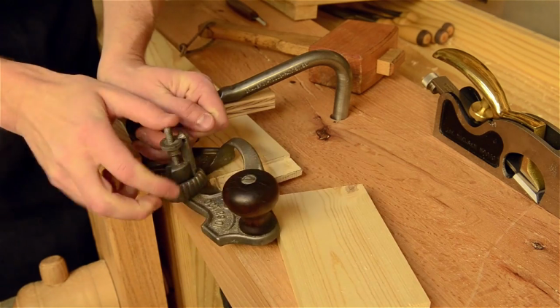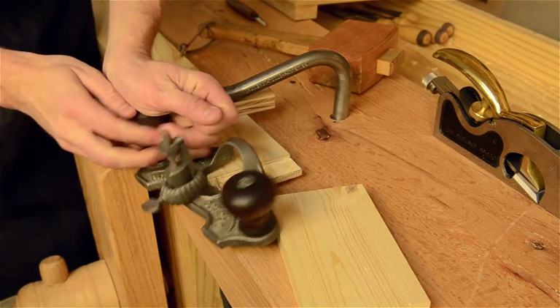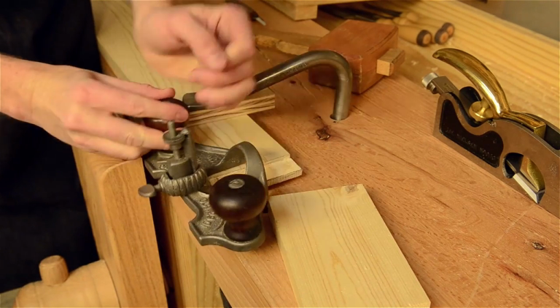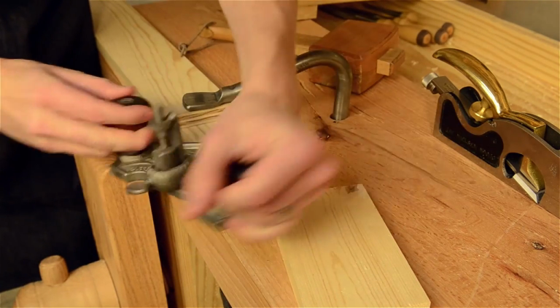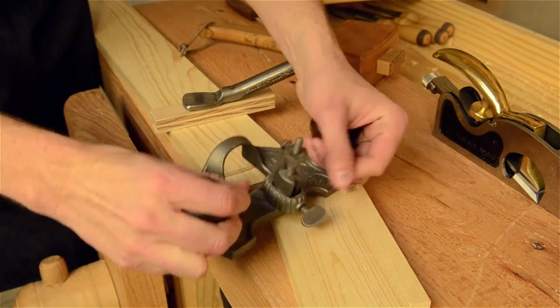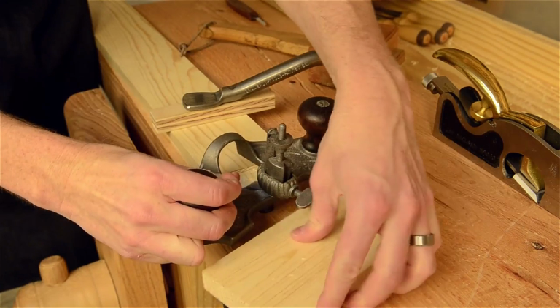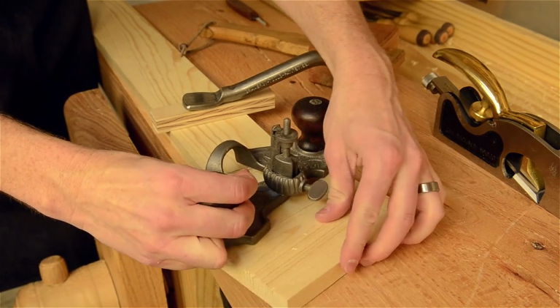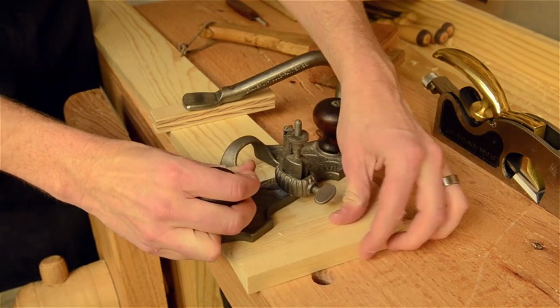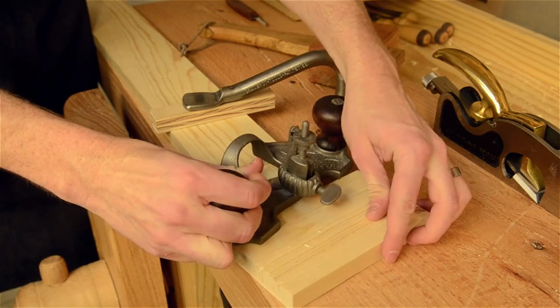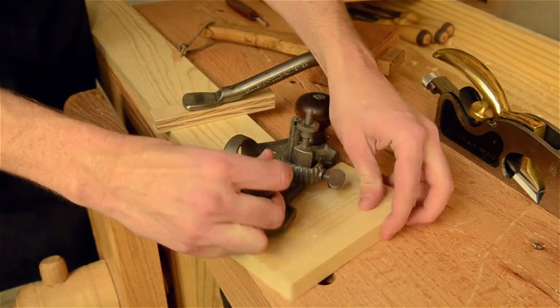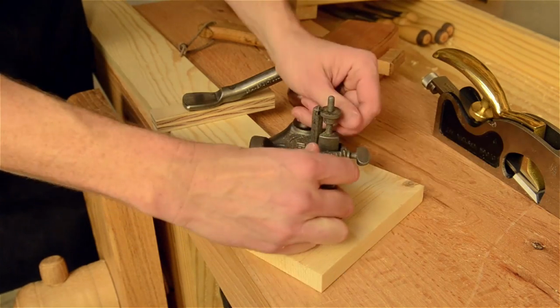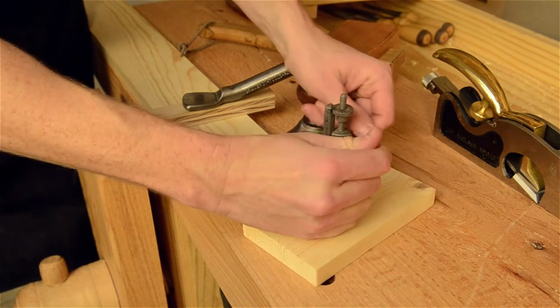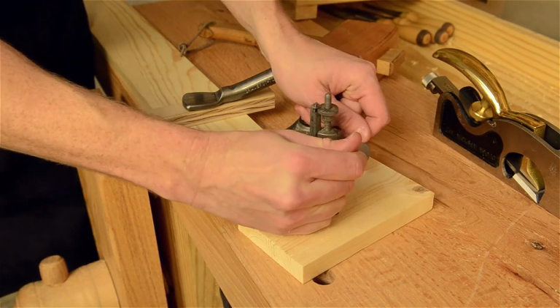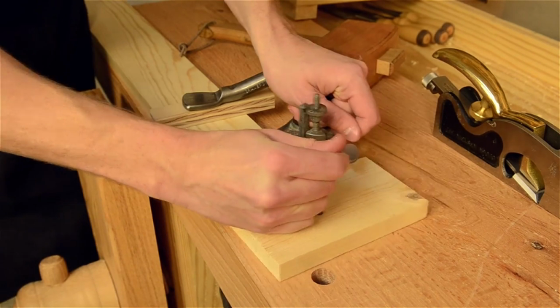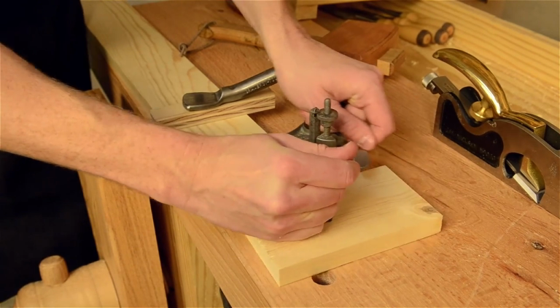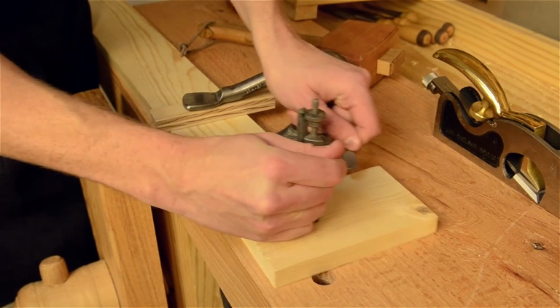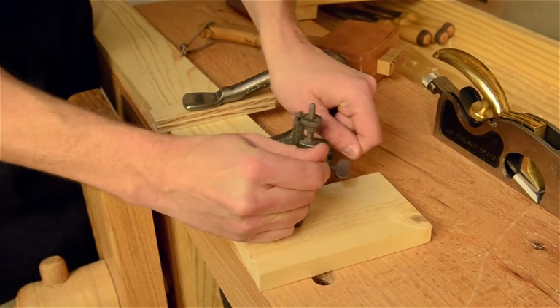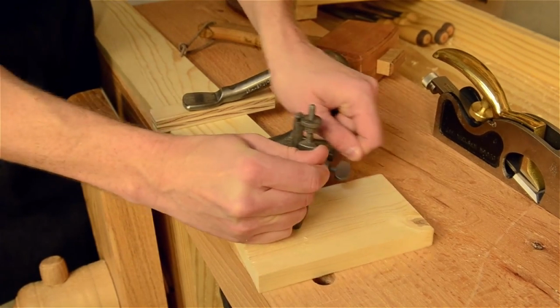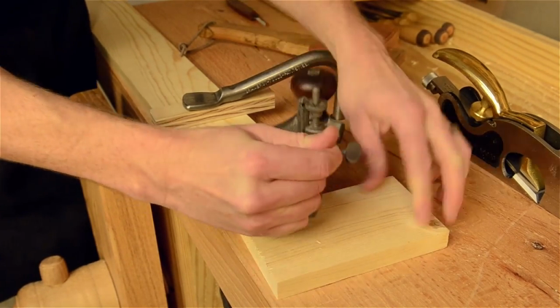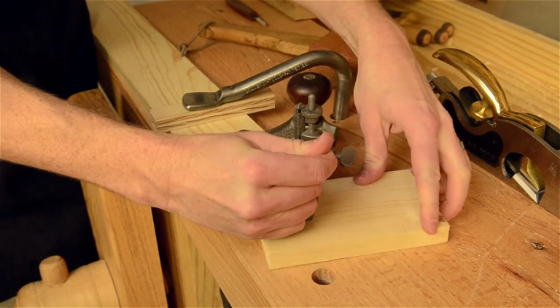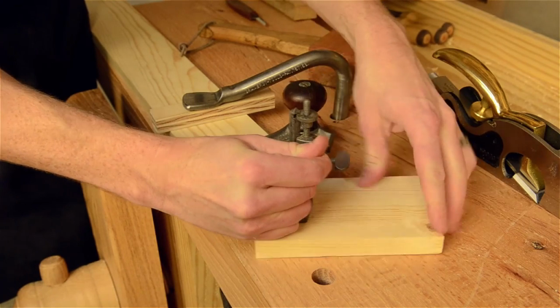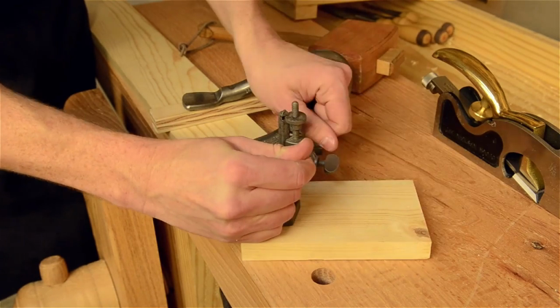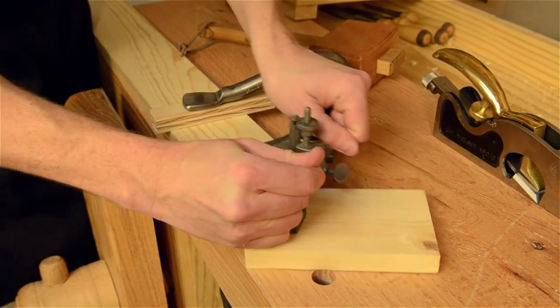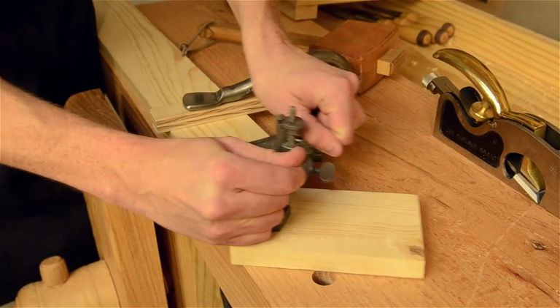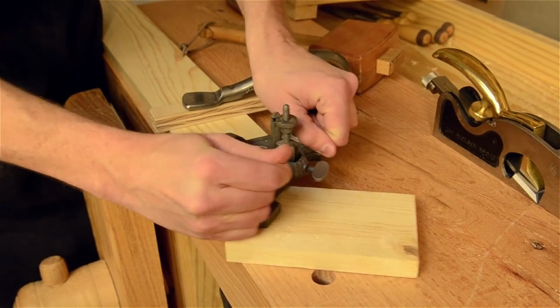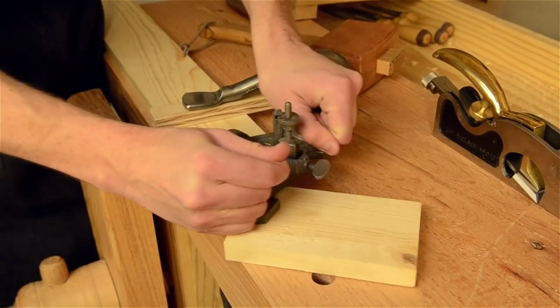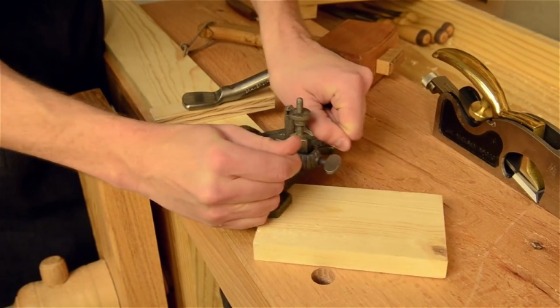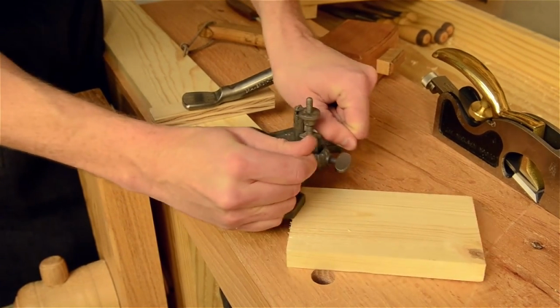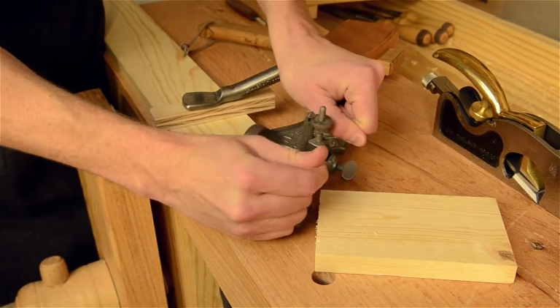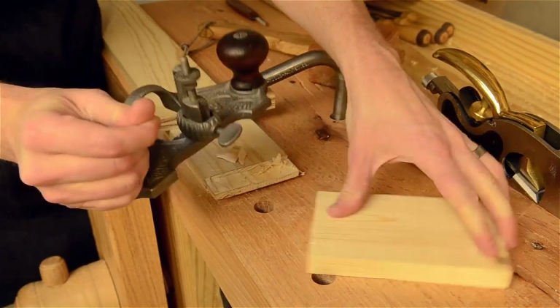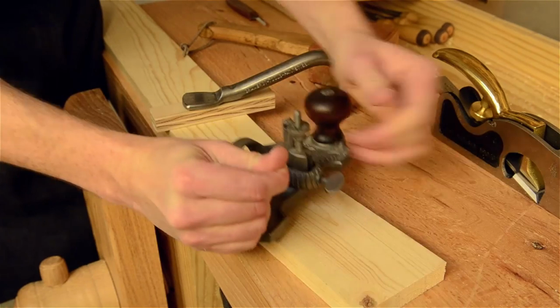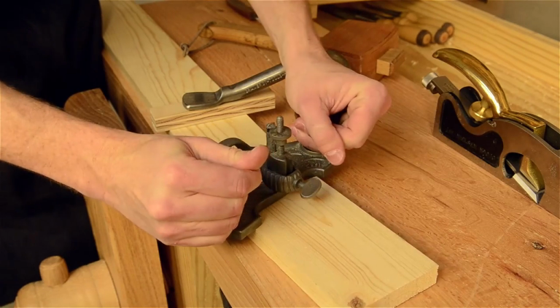Now a spear point blade will give you a cleaner cut. But these will be inside a mortise, so that won't matter too much.